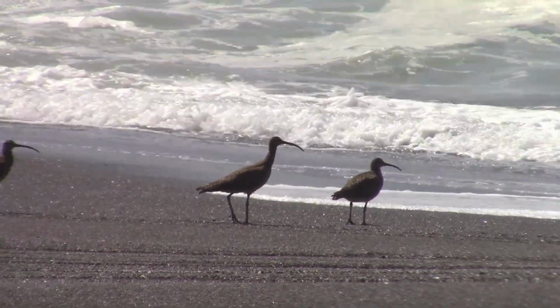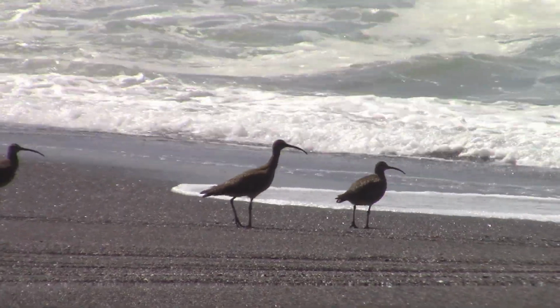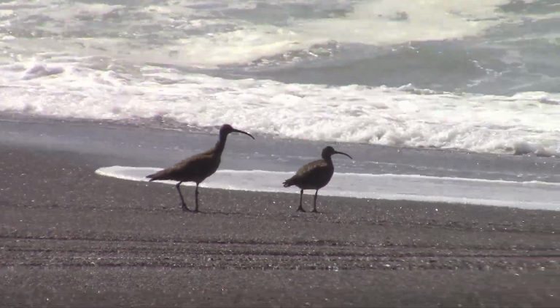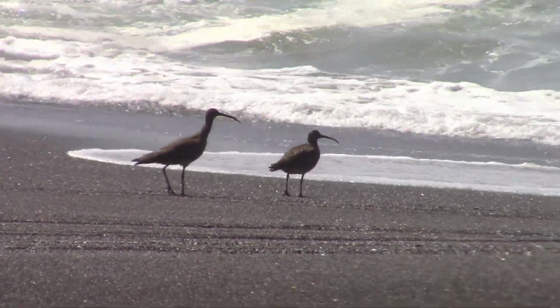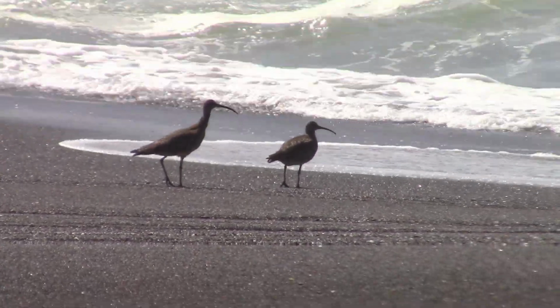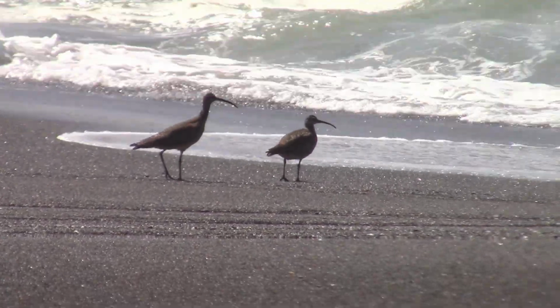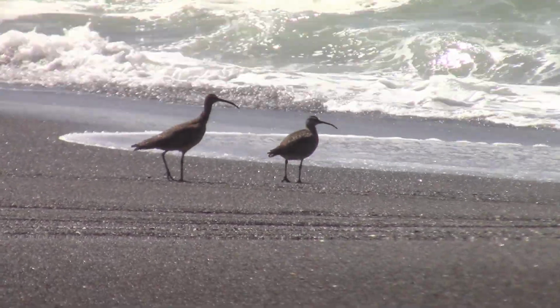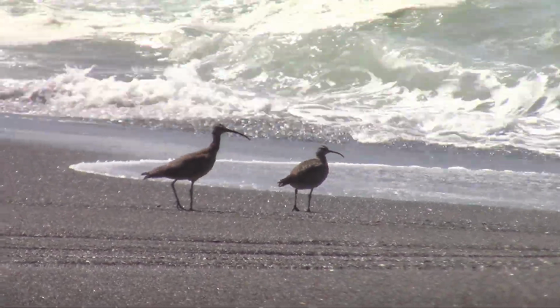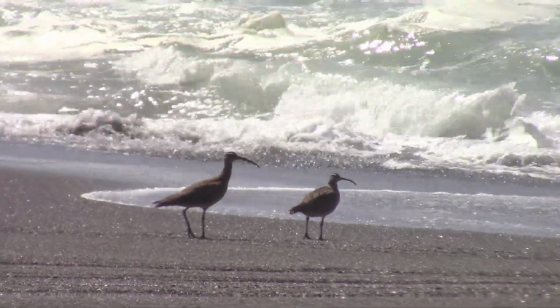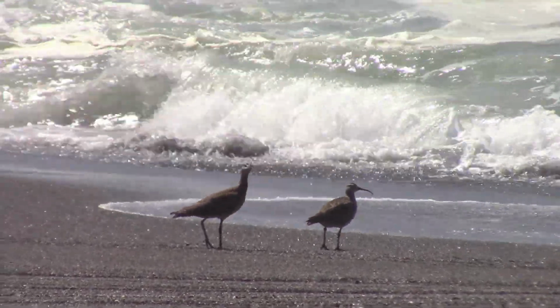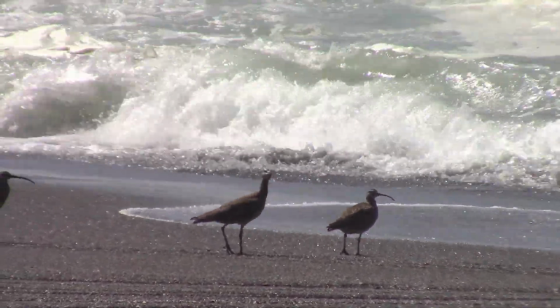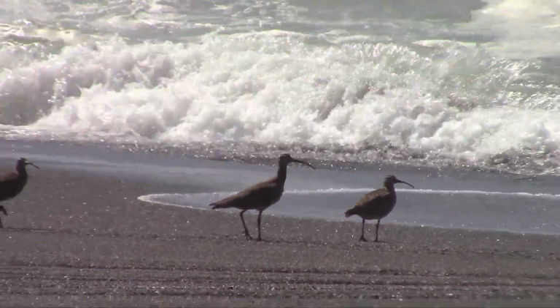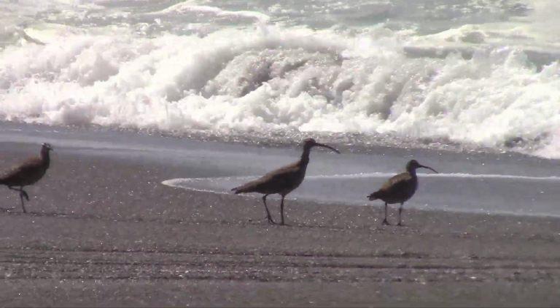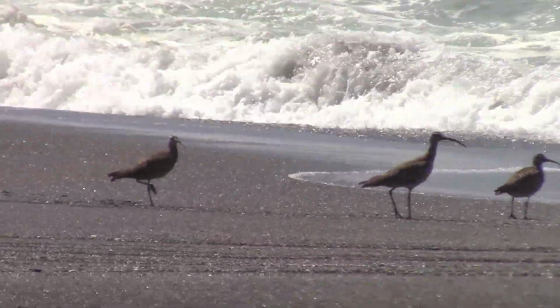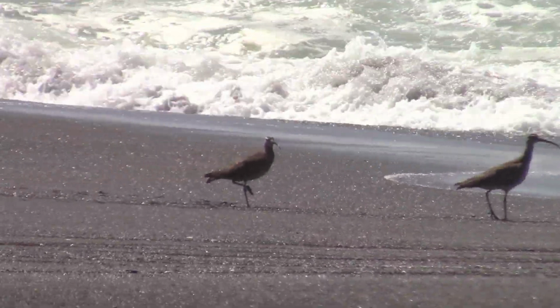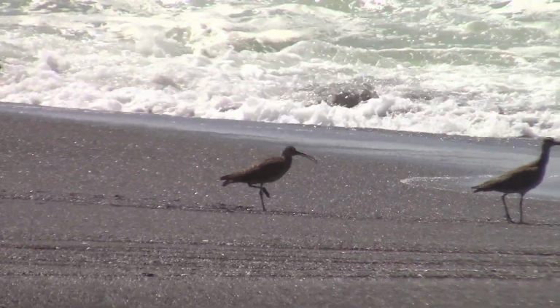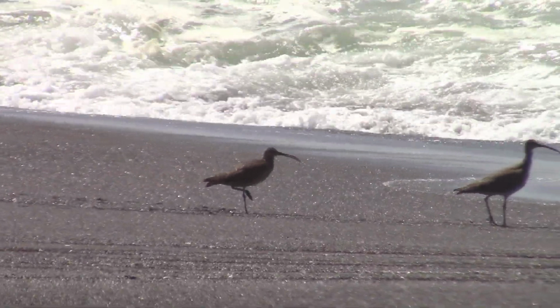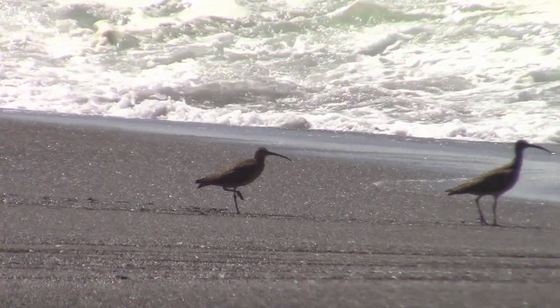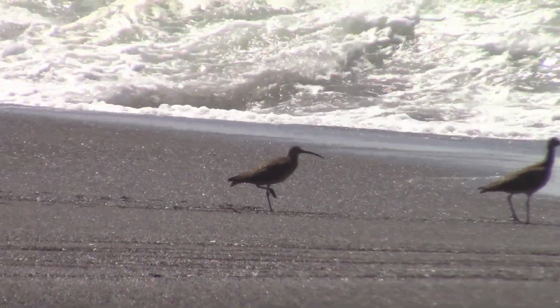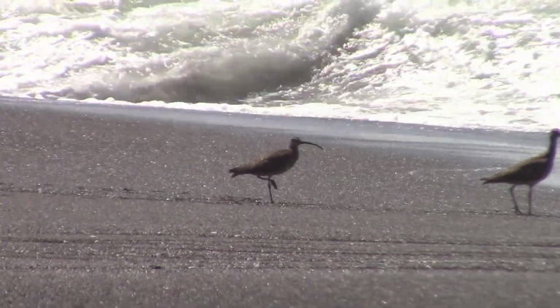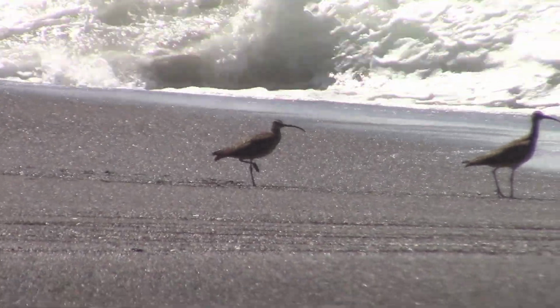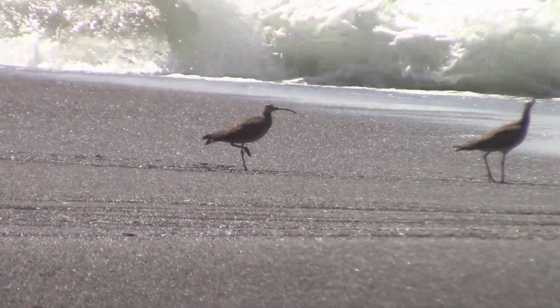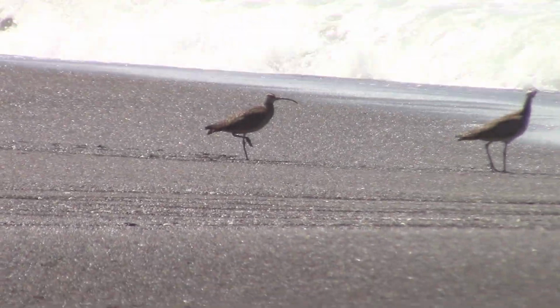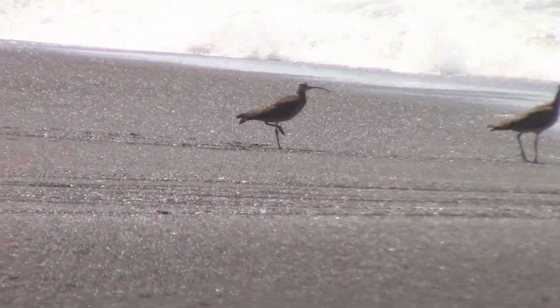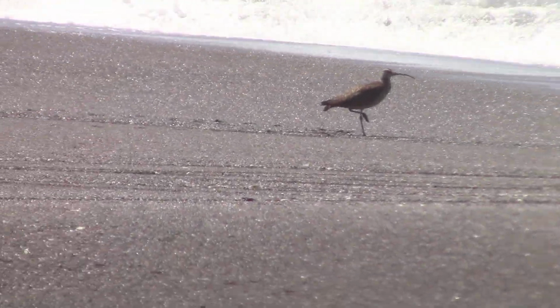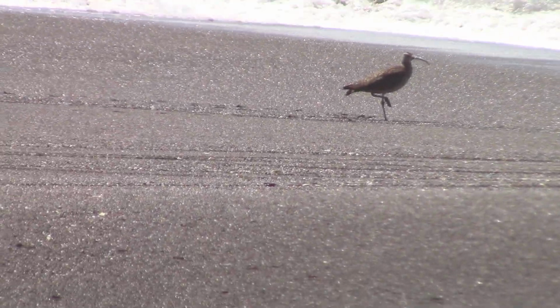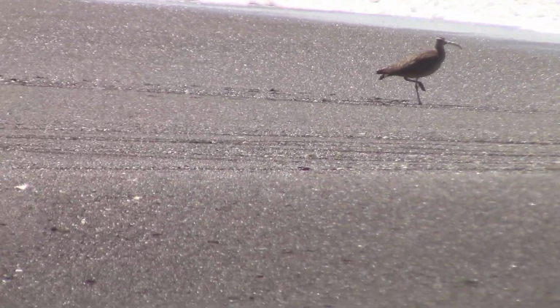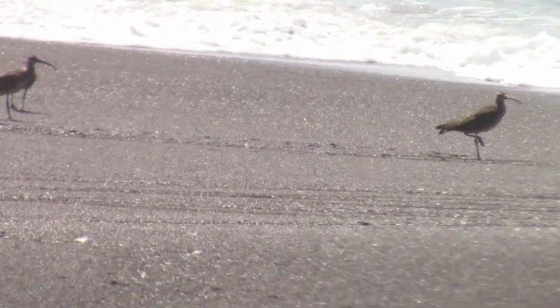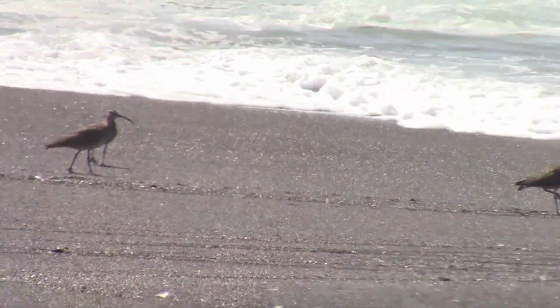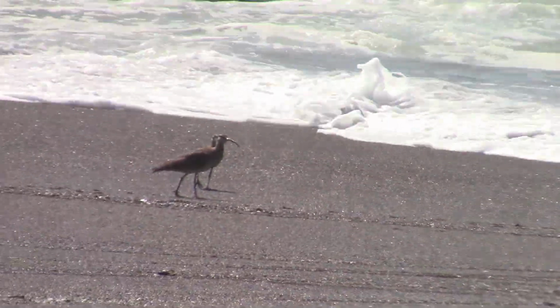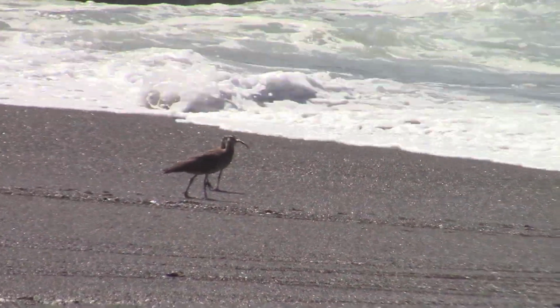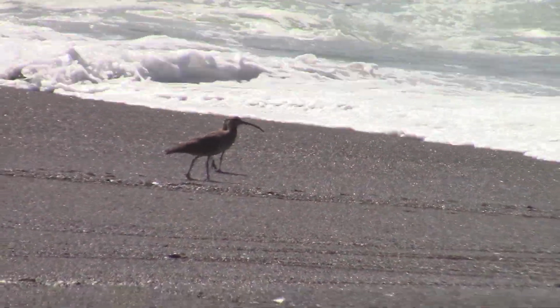They have long legs, which enables them to wade through shallow water in search of prey, such as worms, crustaceans, insects, and small fish.